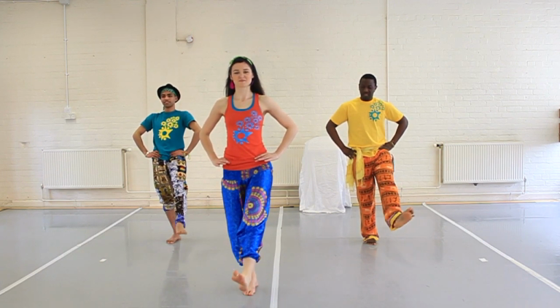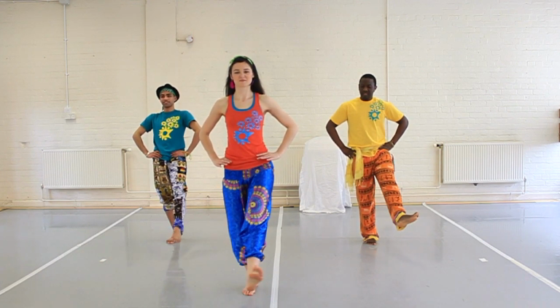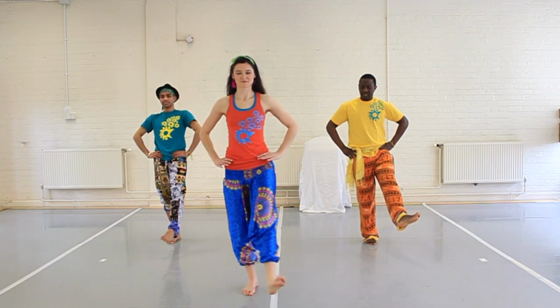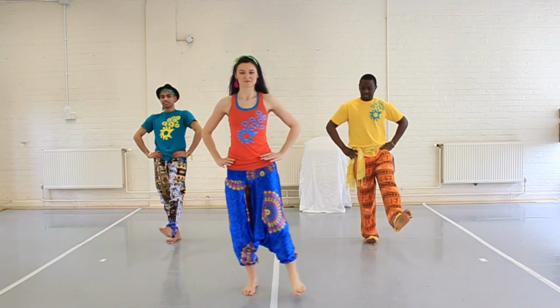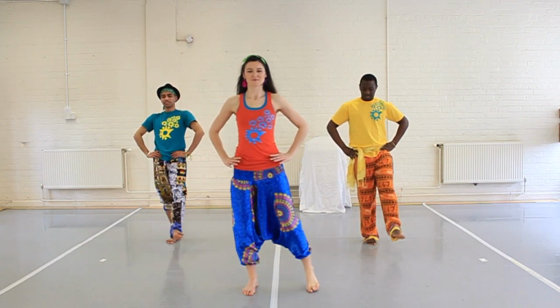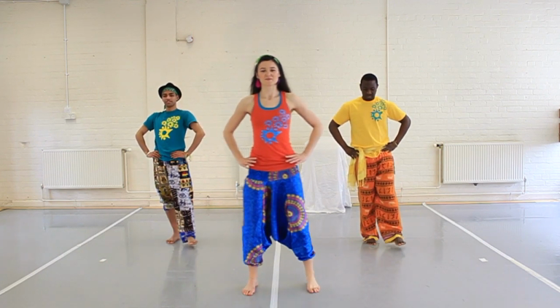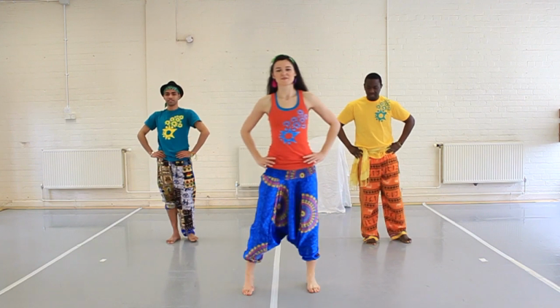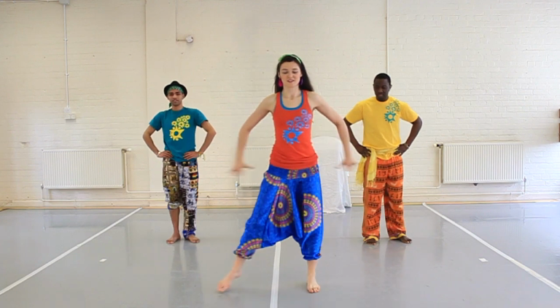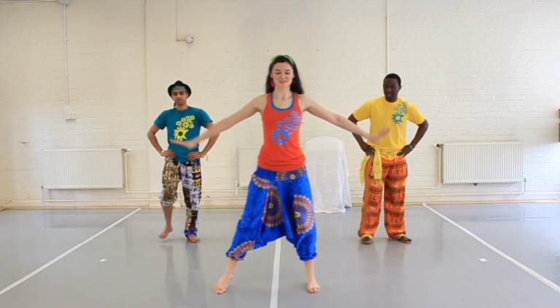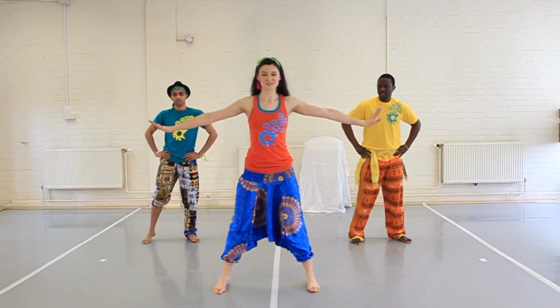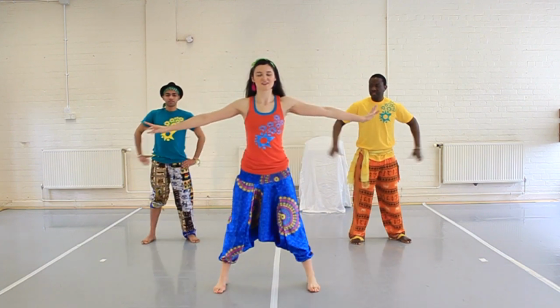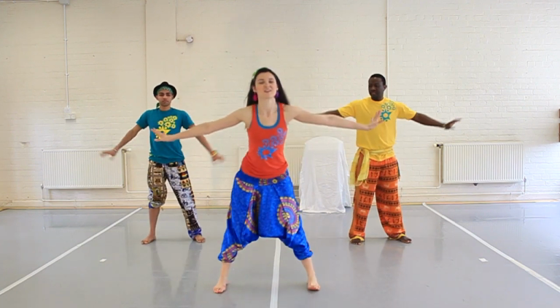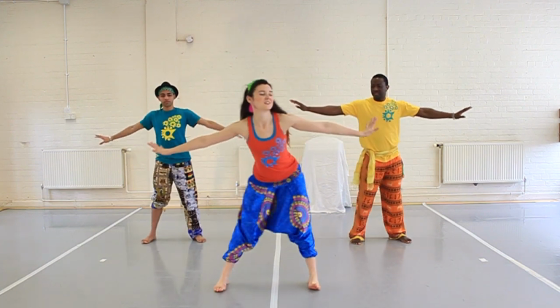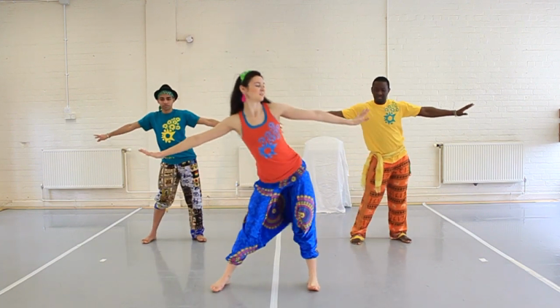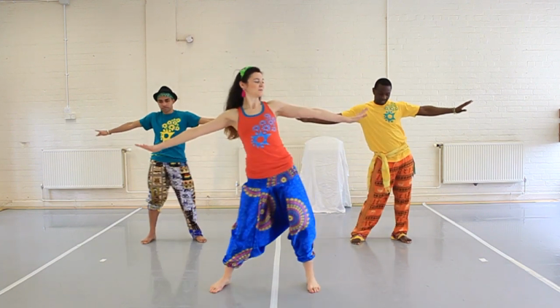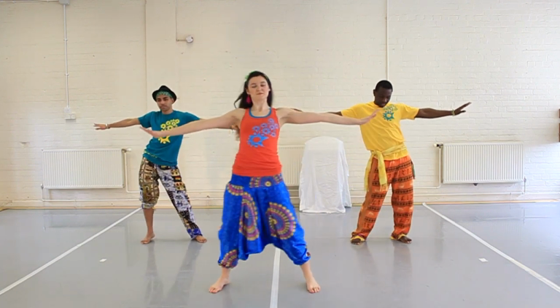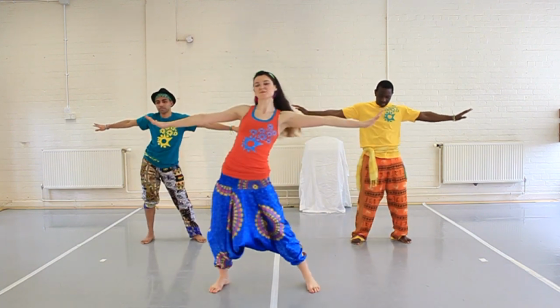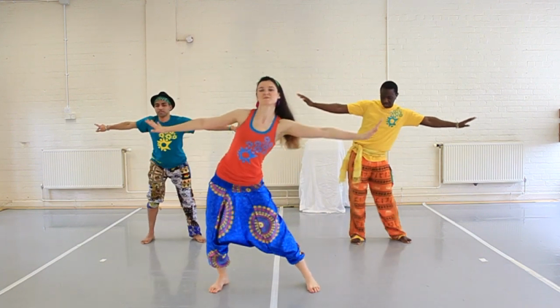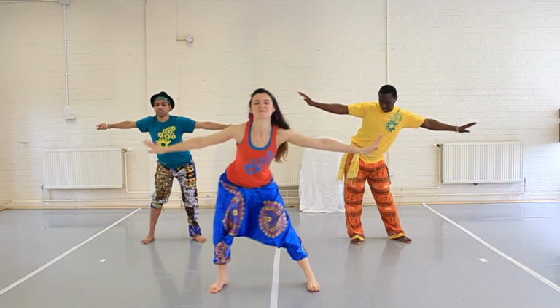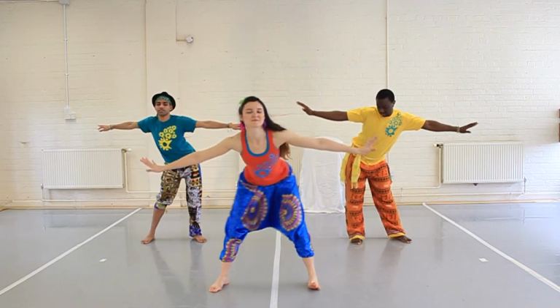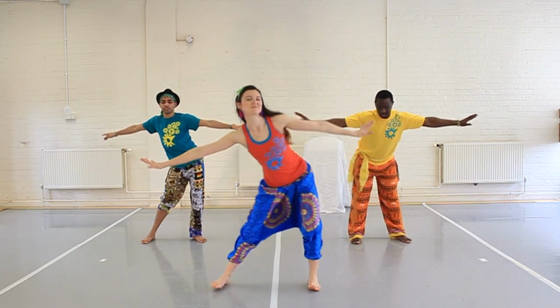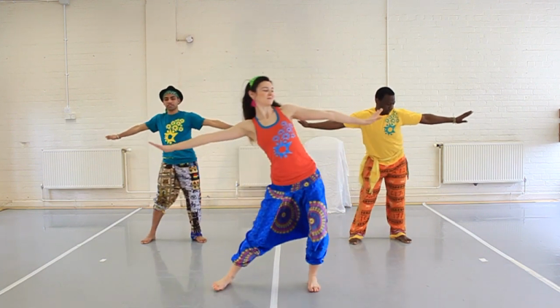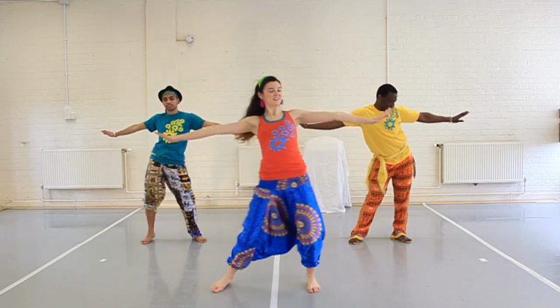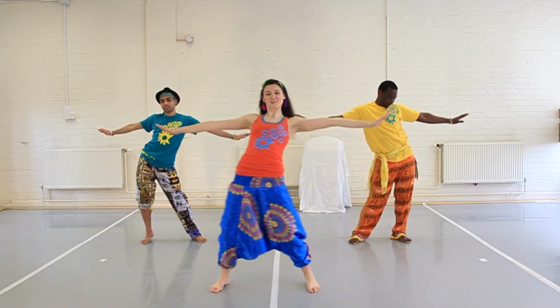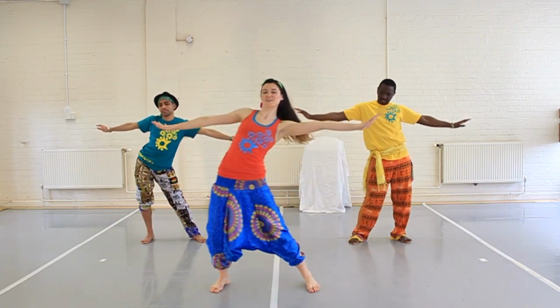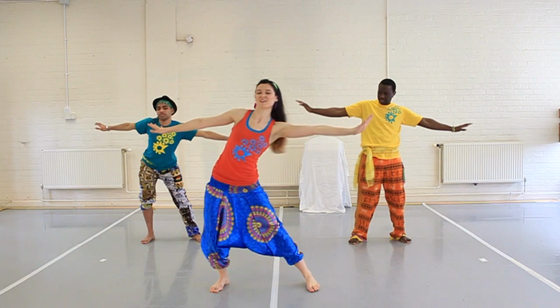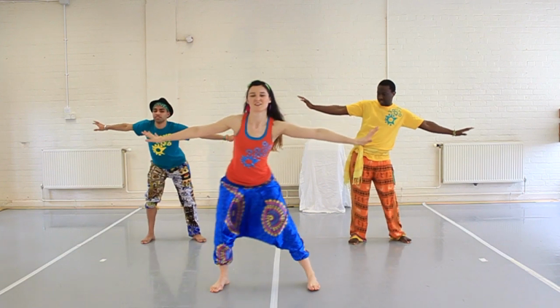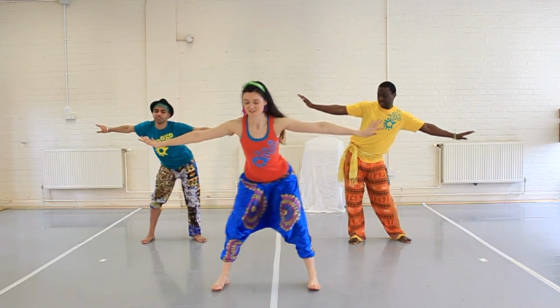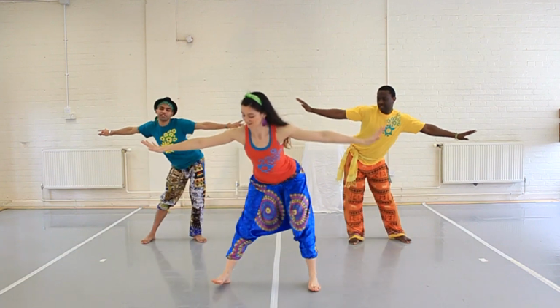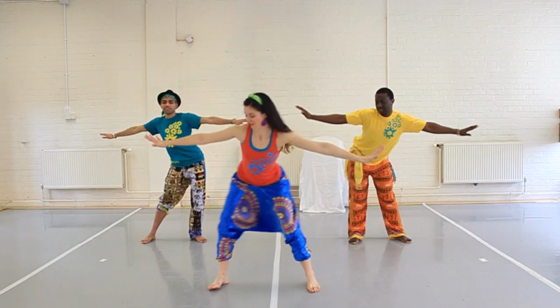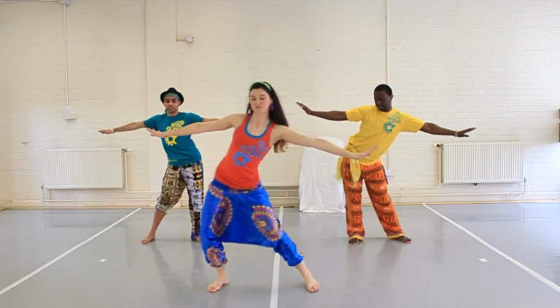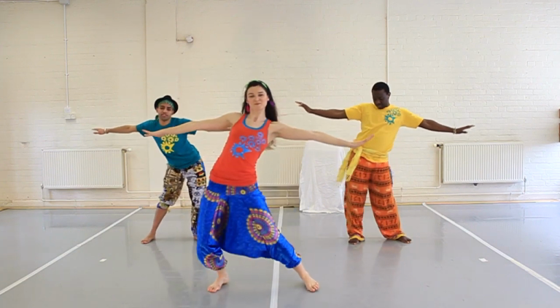Legs a little bit open, arms out to the side and draw some circles with our hips — both ways to warm up the torso and the pelvis.